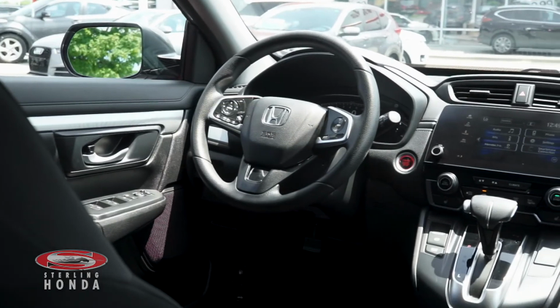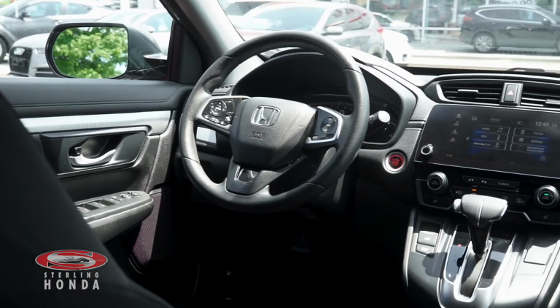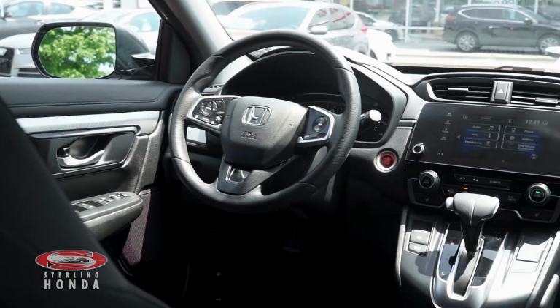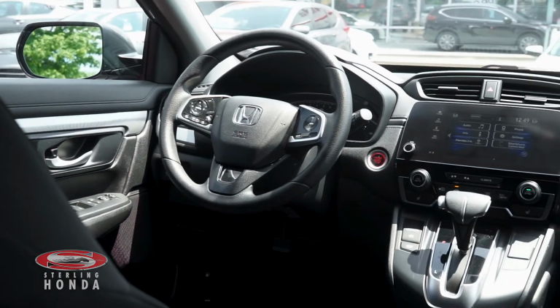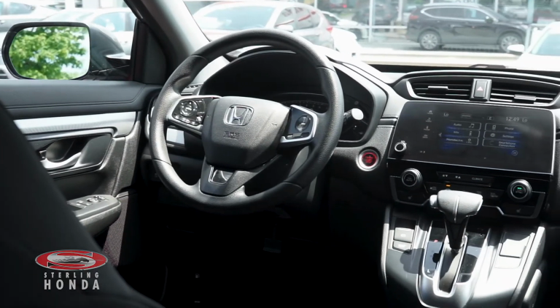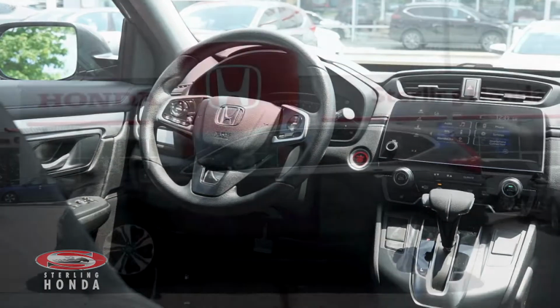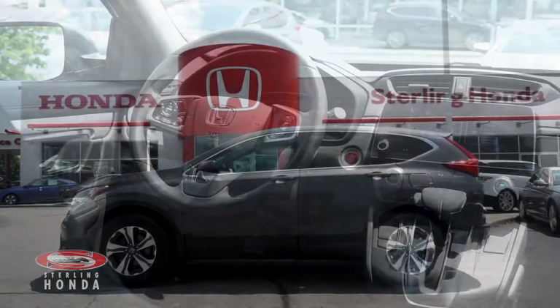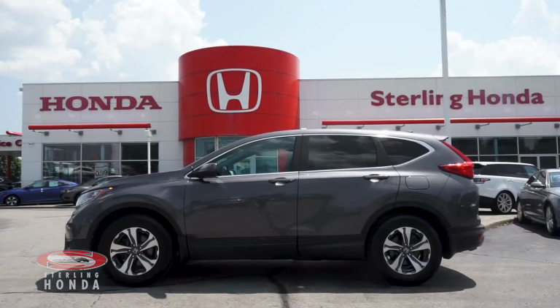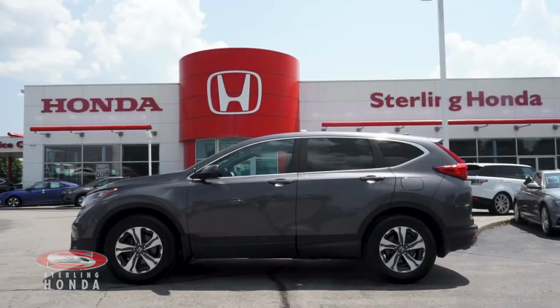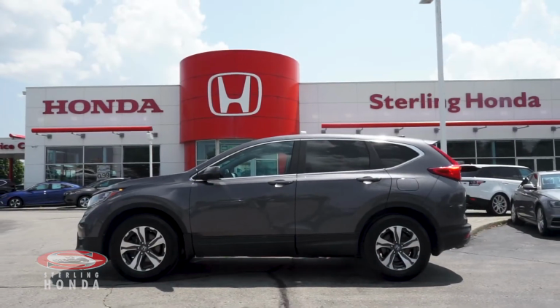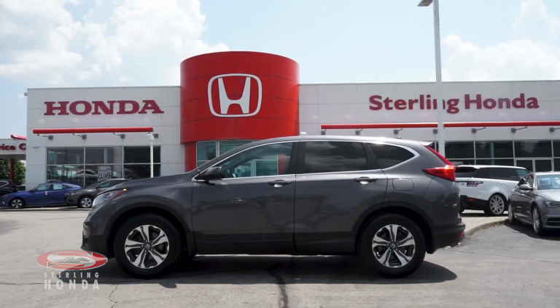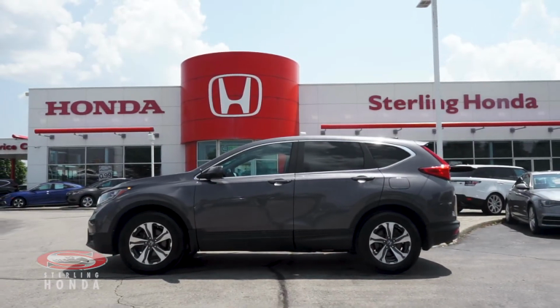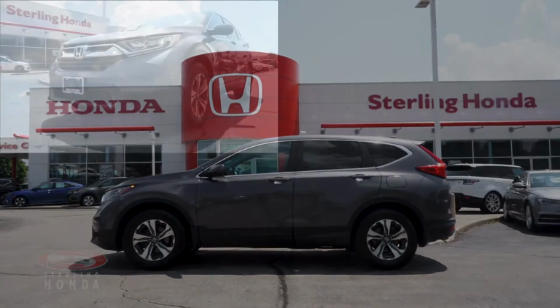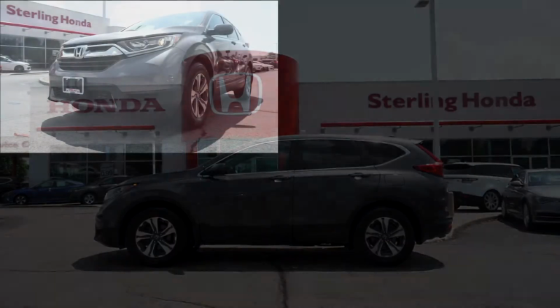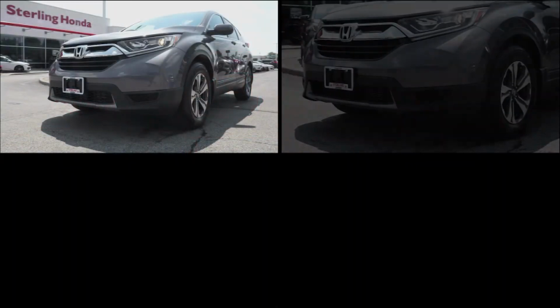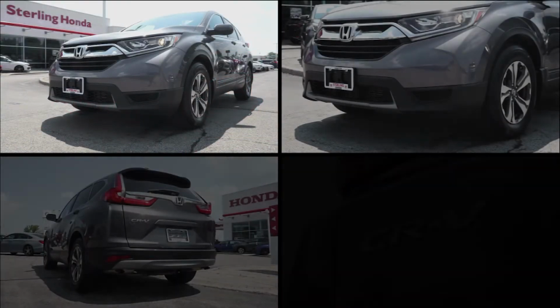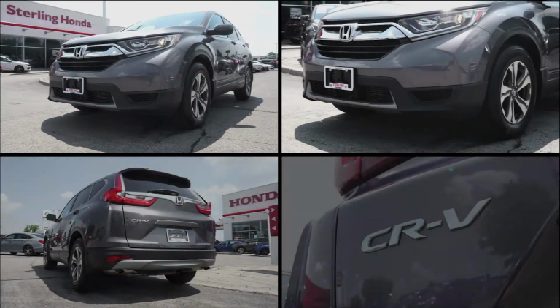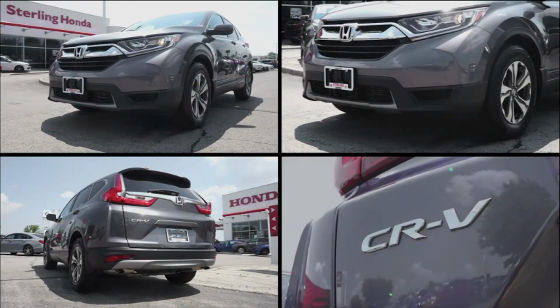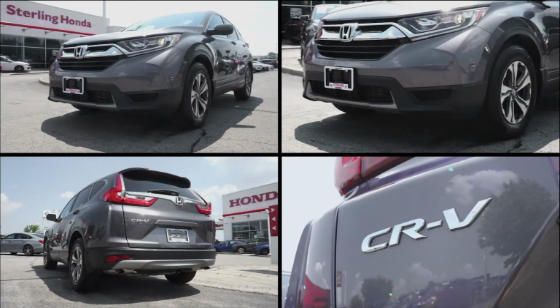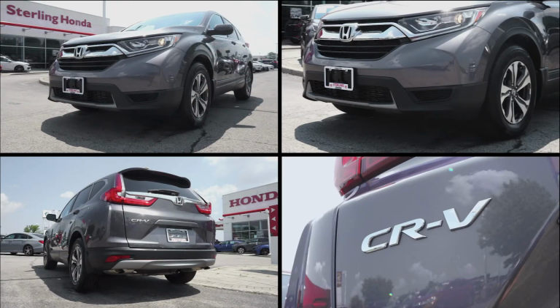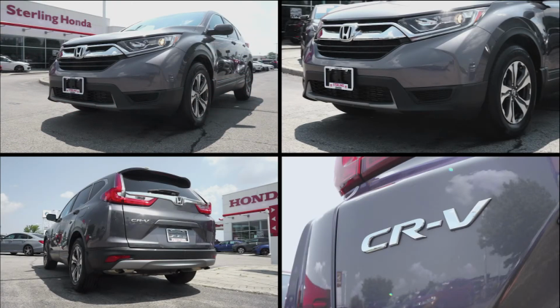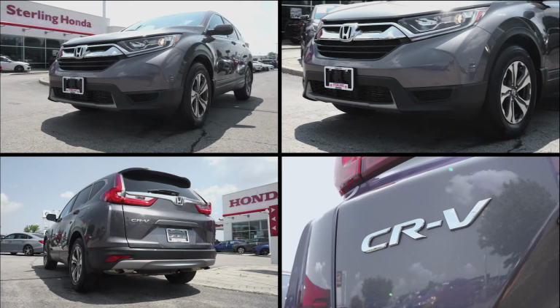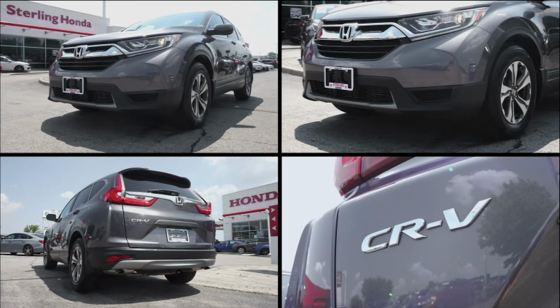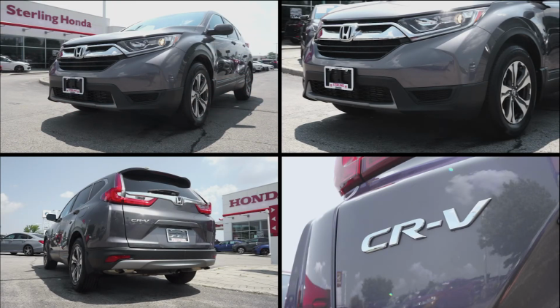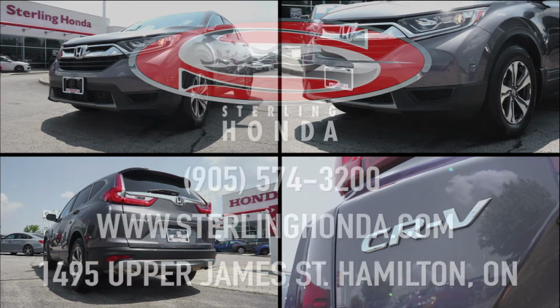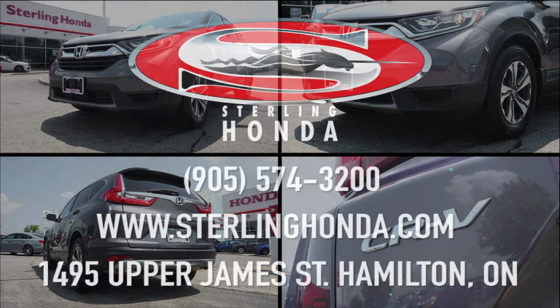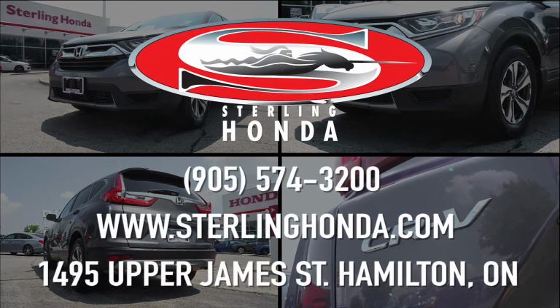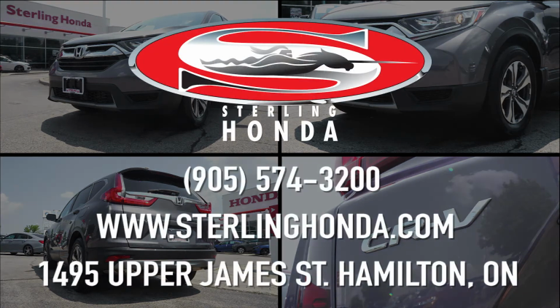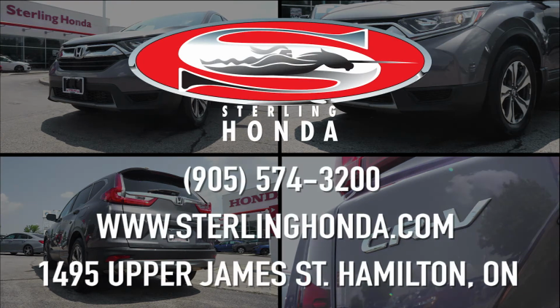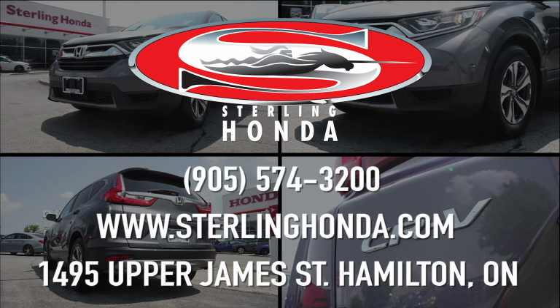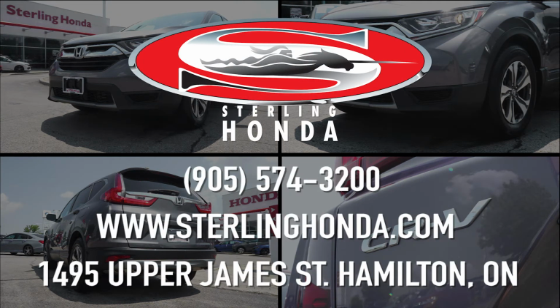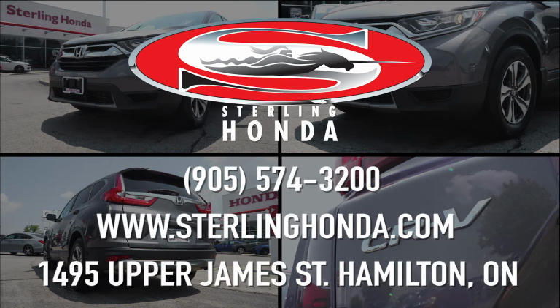That wraps up this video tour of our 2019 Honda CR-V LX. For more information on this amazing vehicle, visit SterlingHonda.com or give us a call at 905-574-3200.